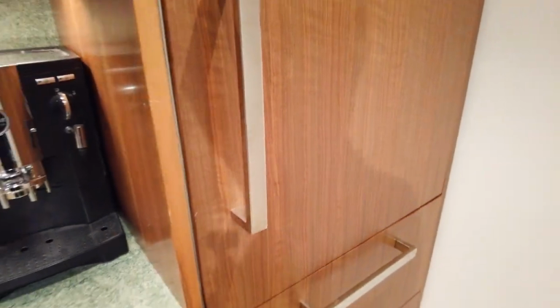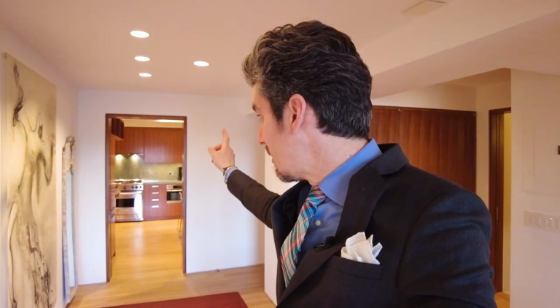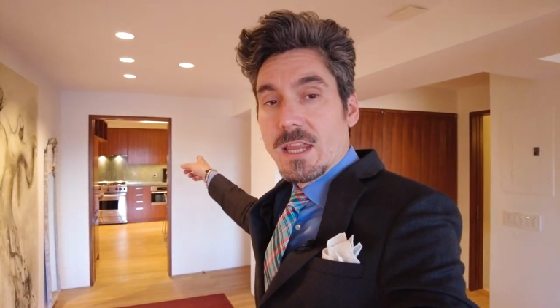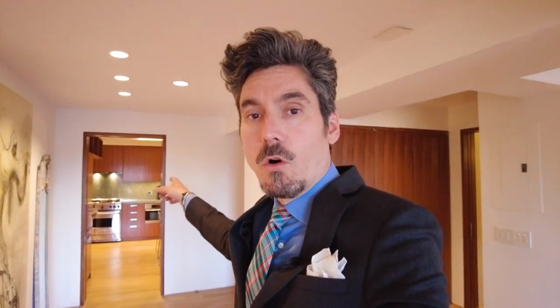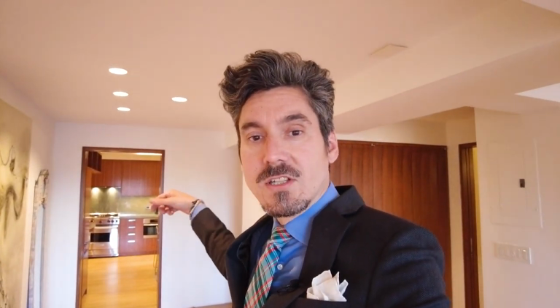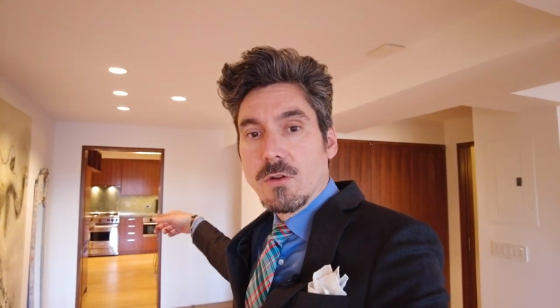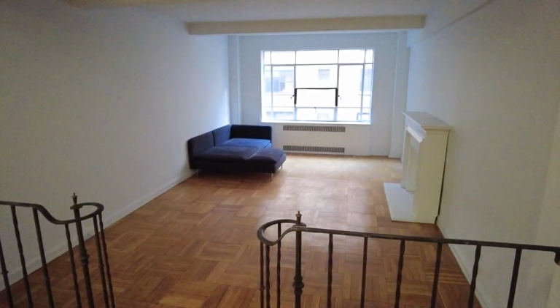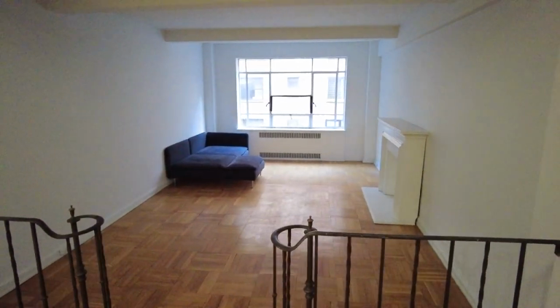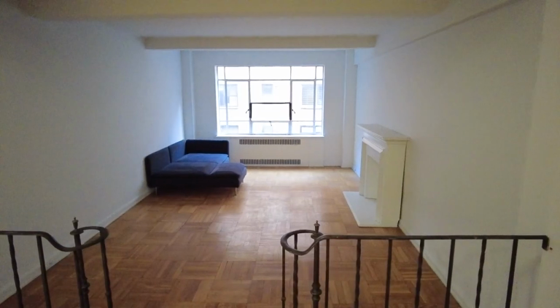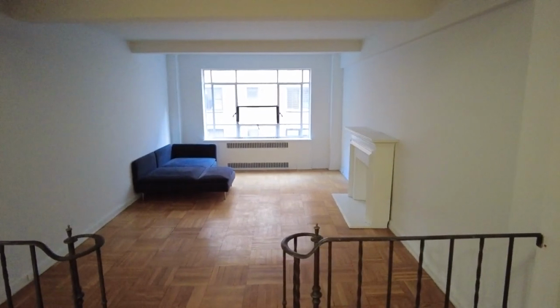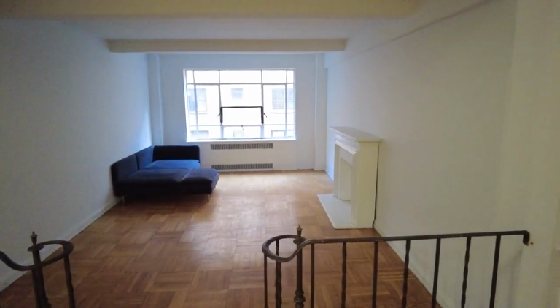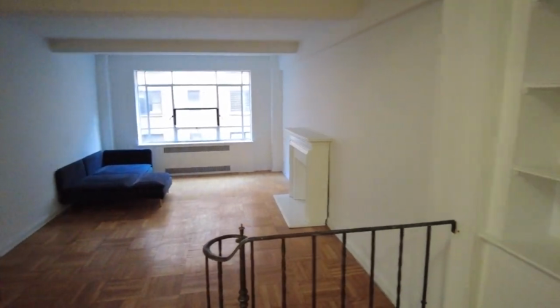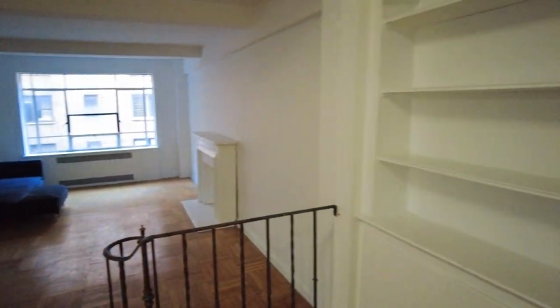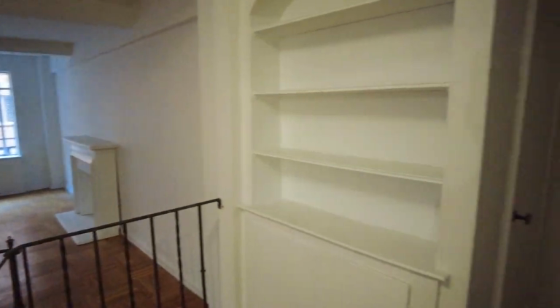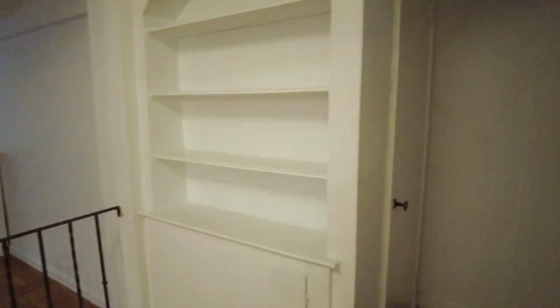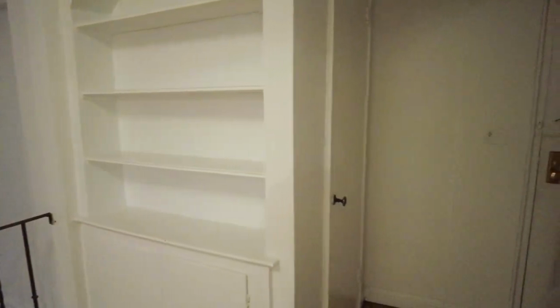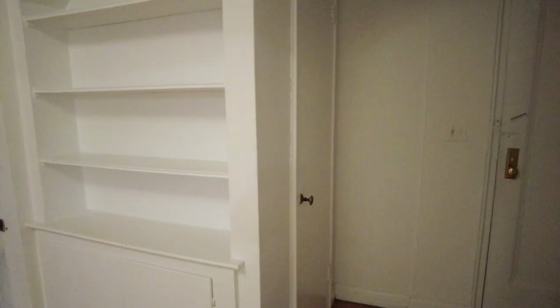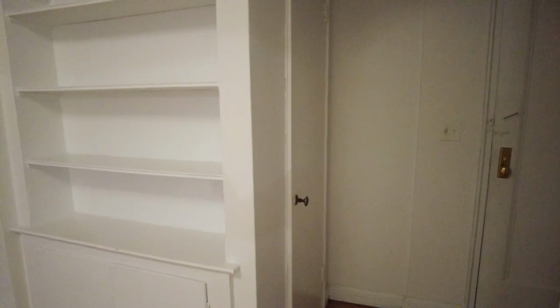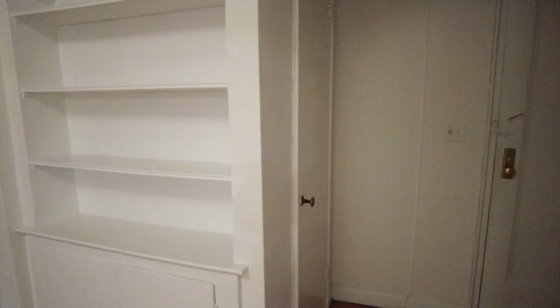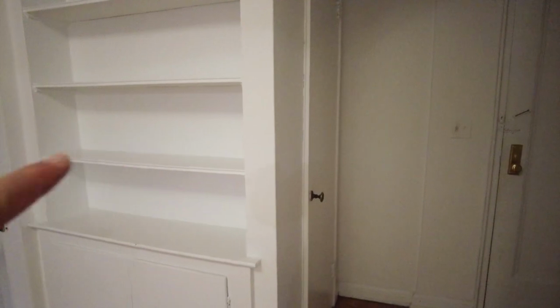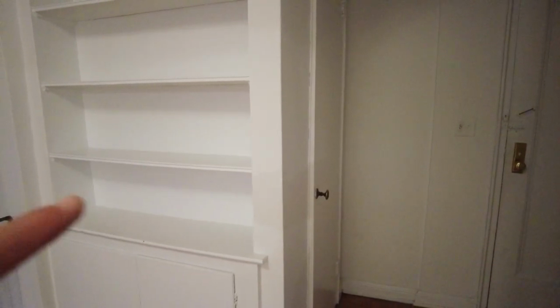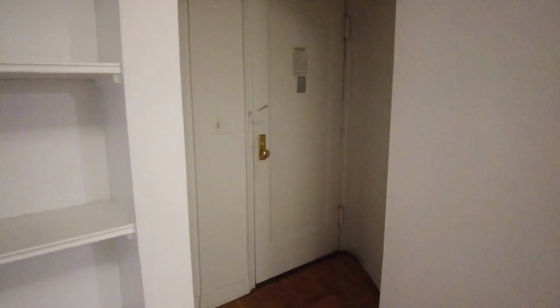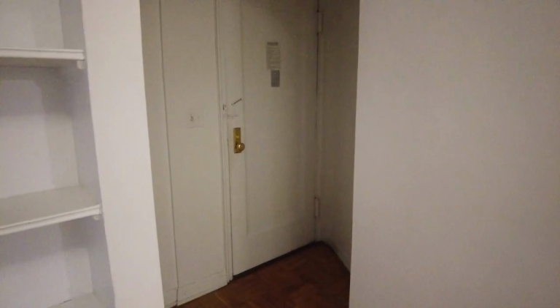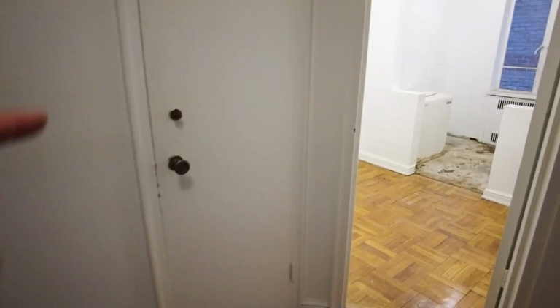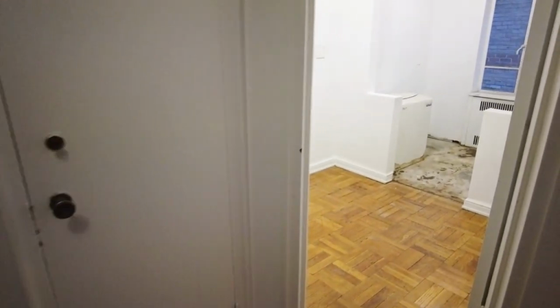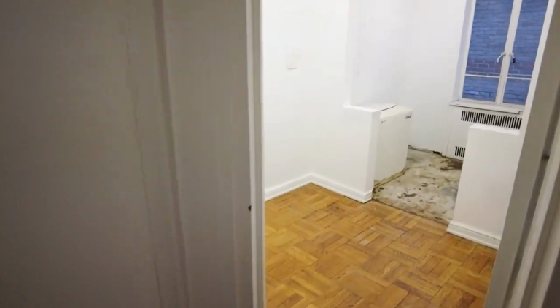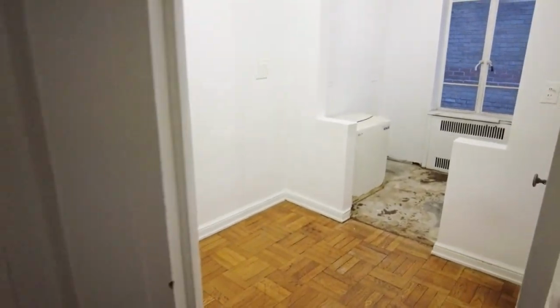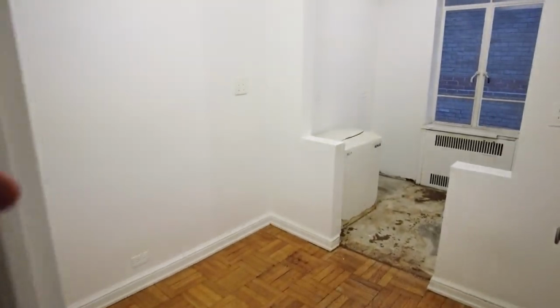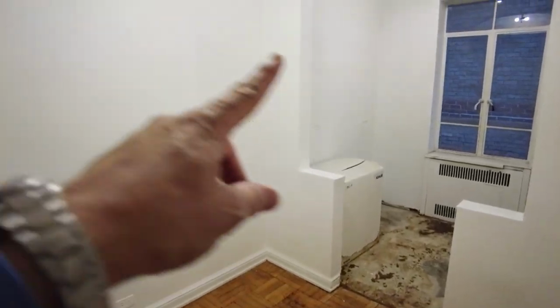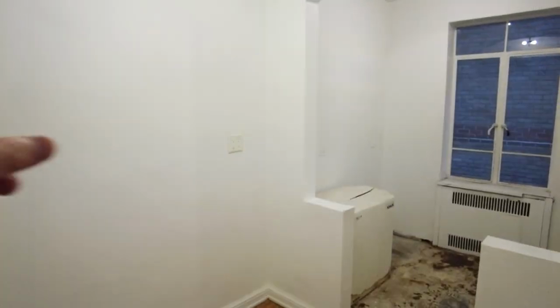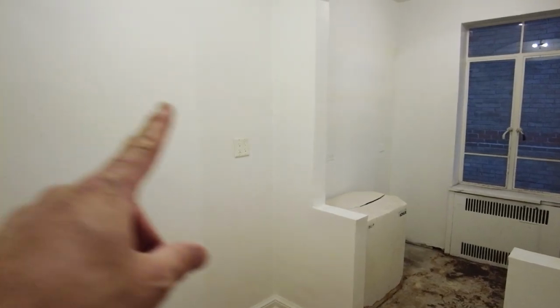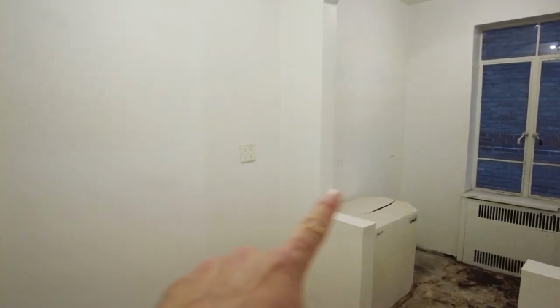Just on the other side of that wall is another unit that is currently a large one-bedroom apartment. It has this space which is a closet behind this wall — the current entrance closet. And this is the wall that the two units share.